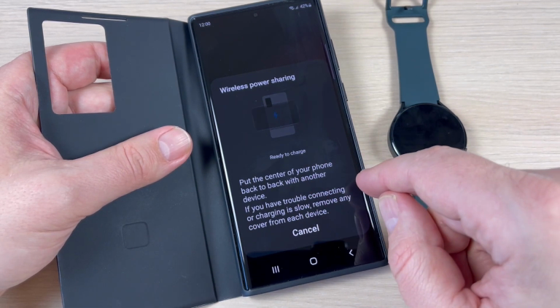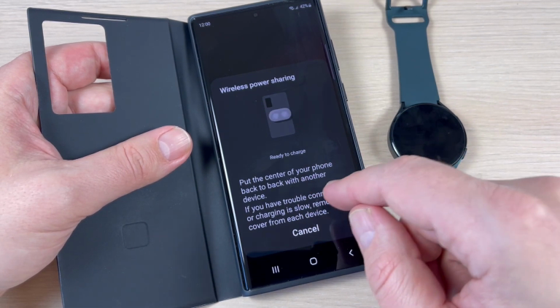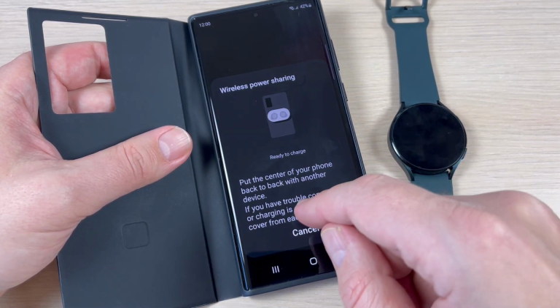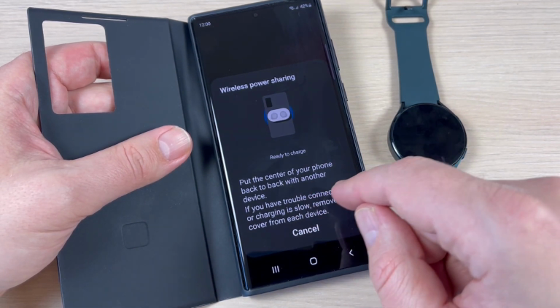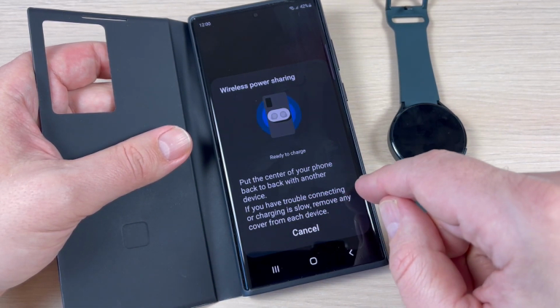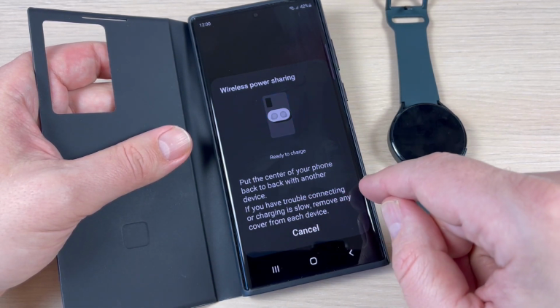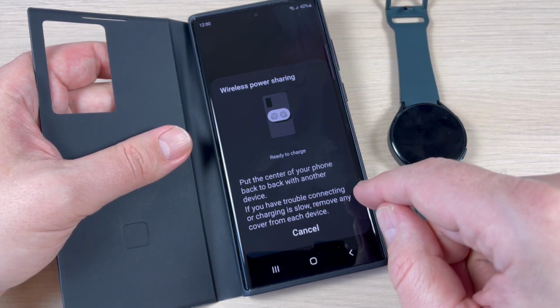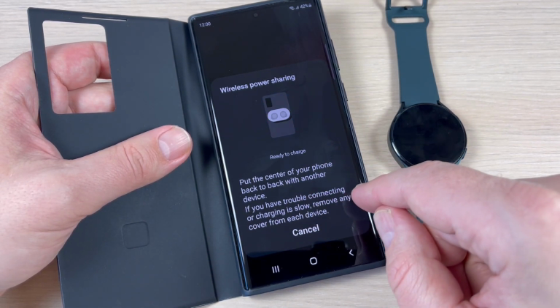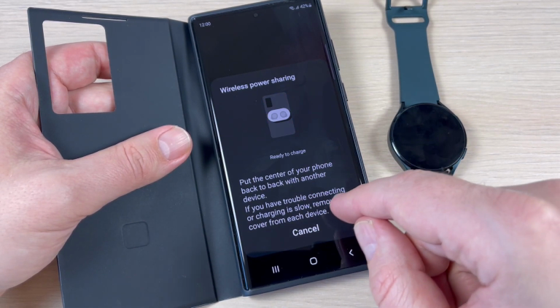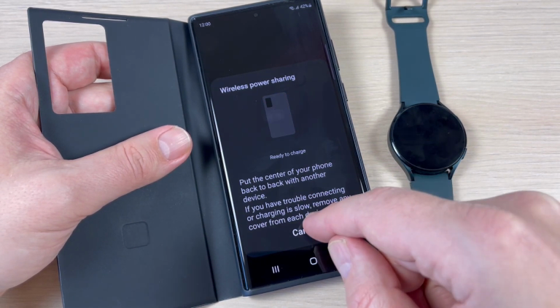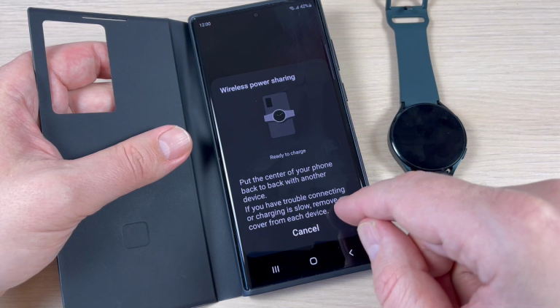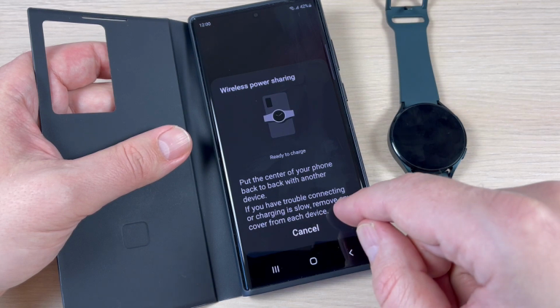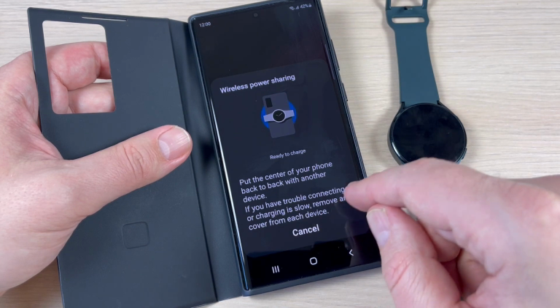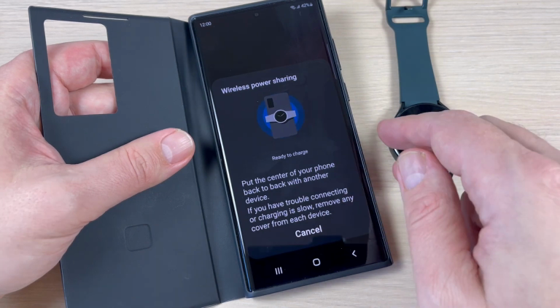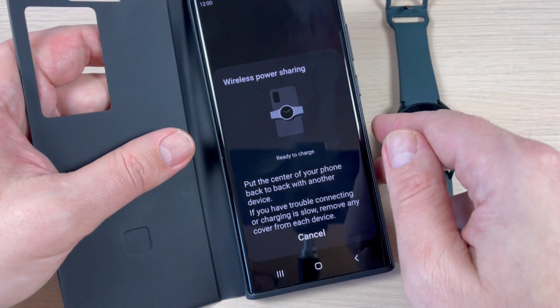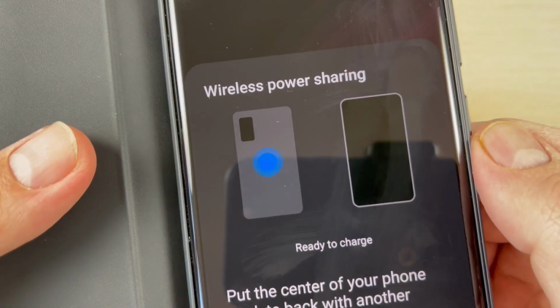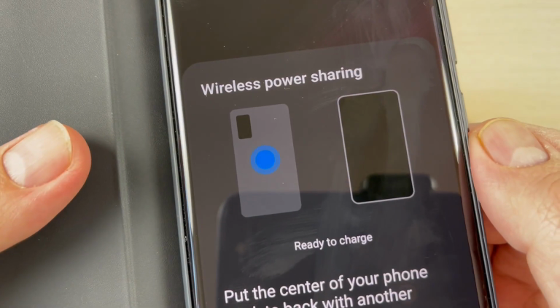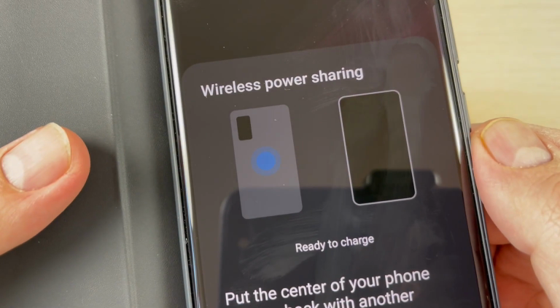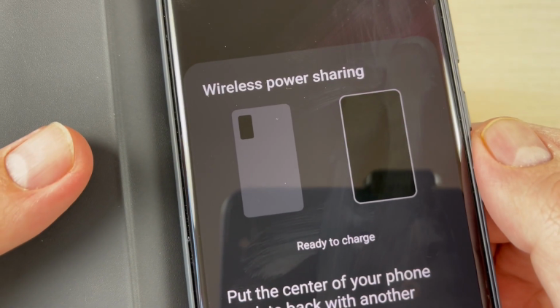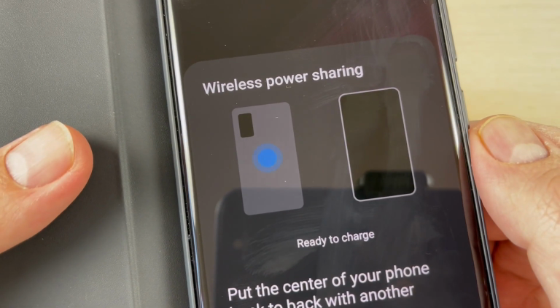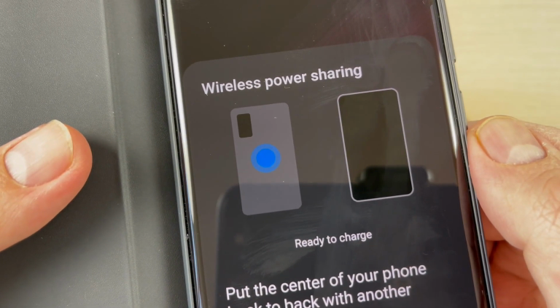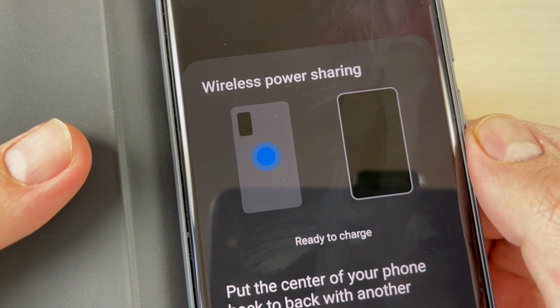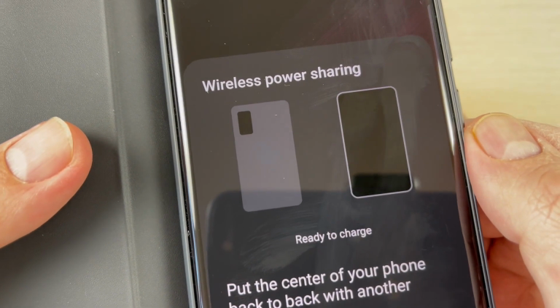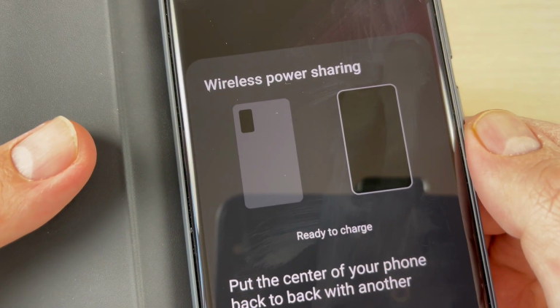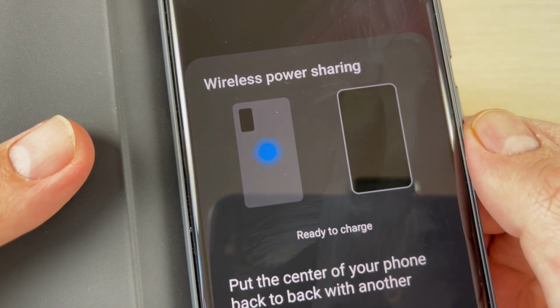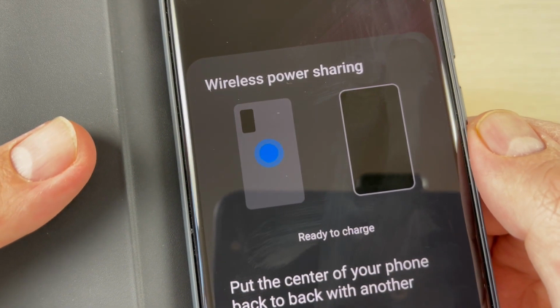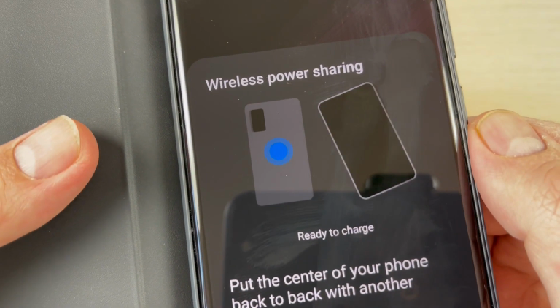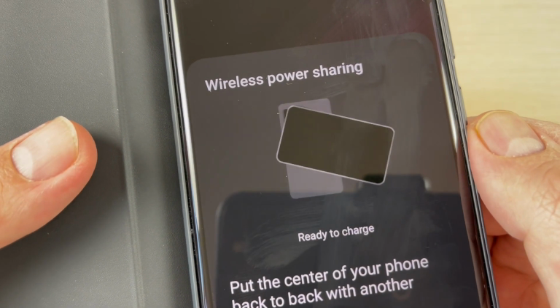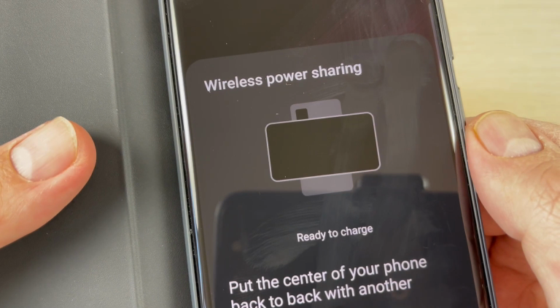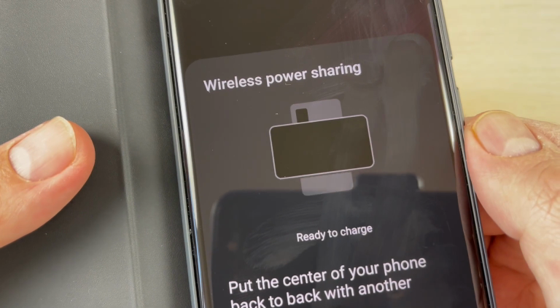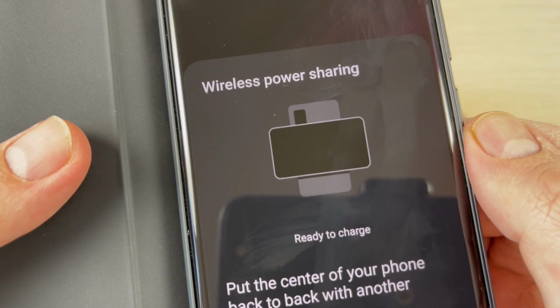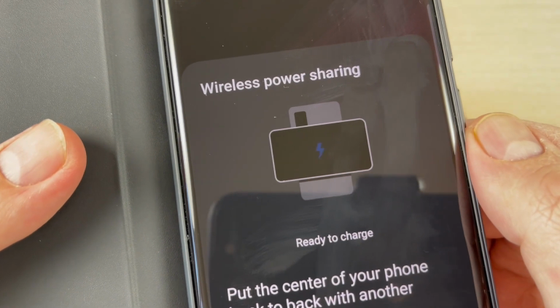Let's read what is written: 'Put the center of your phone back to back with another device. If you have trouble connecting or charging is slow, remove any cover from each device.' And here it shows how to do it with a phone.